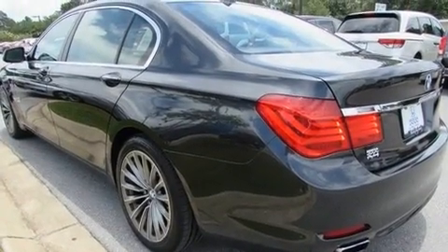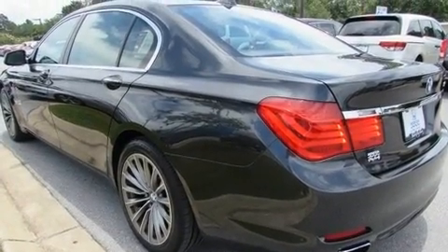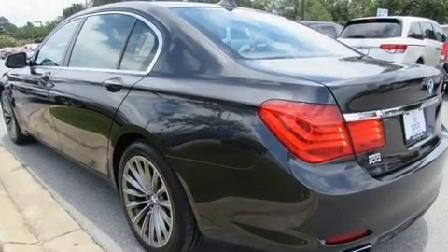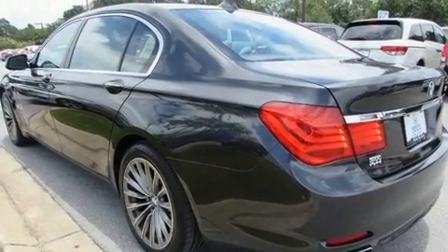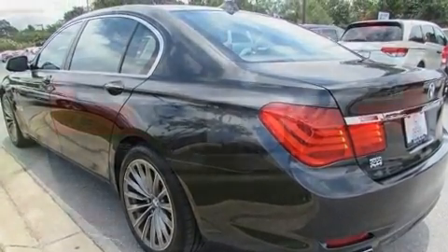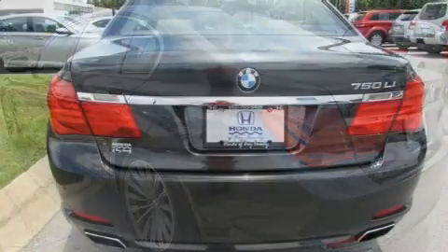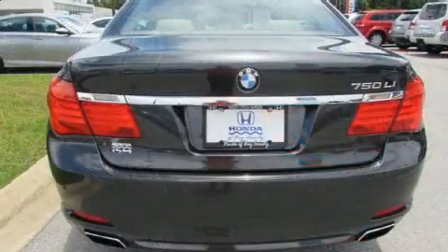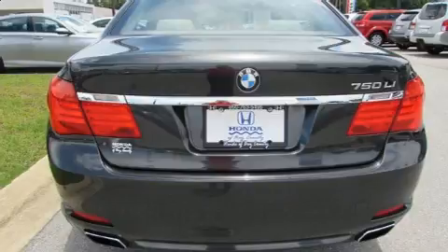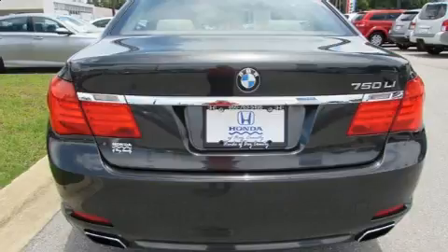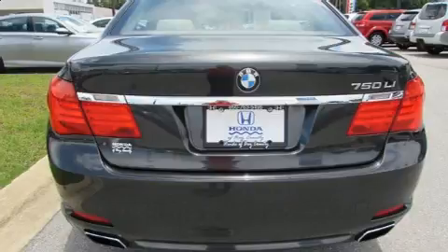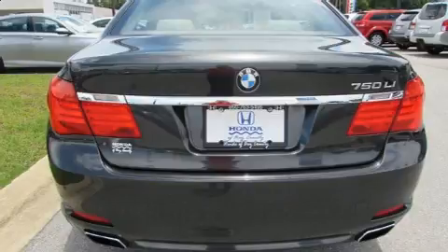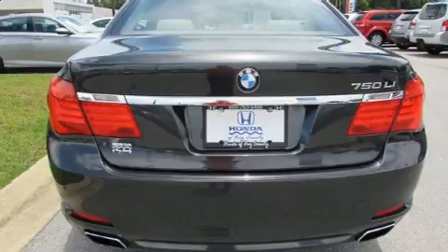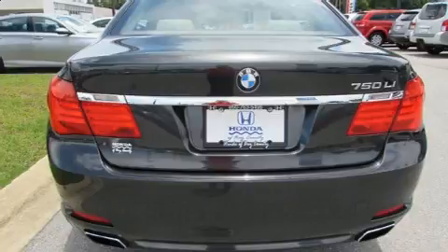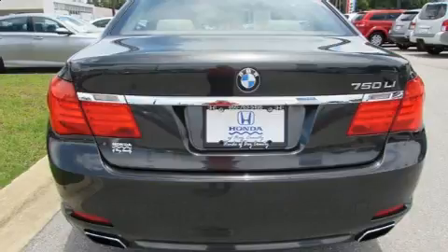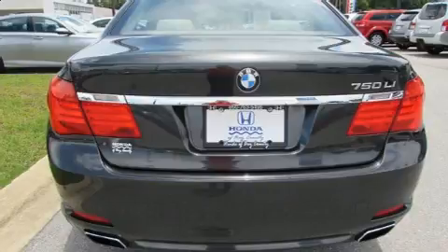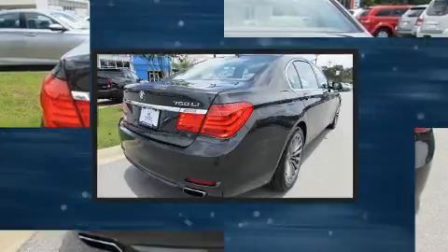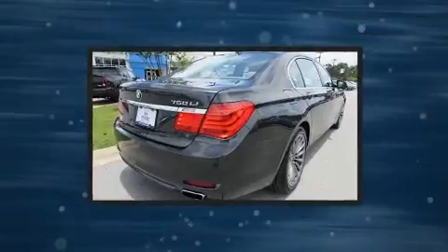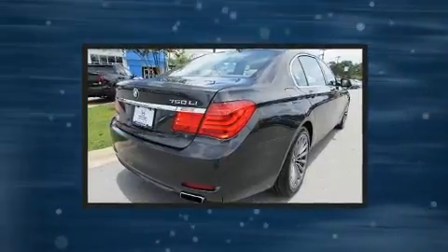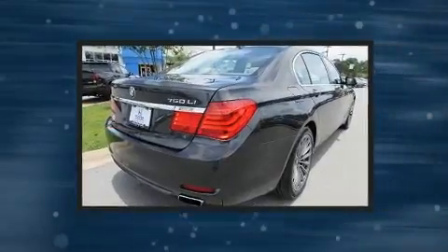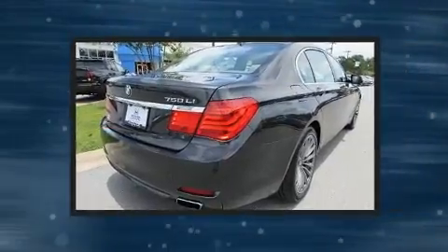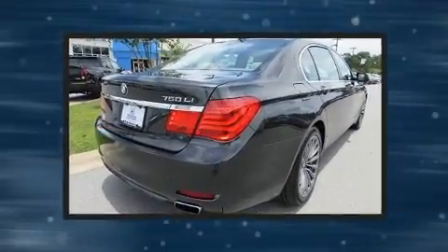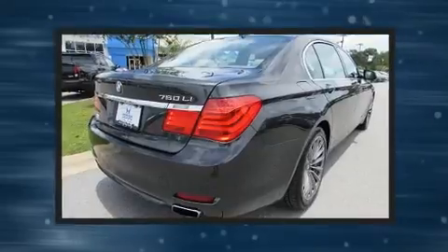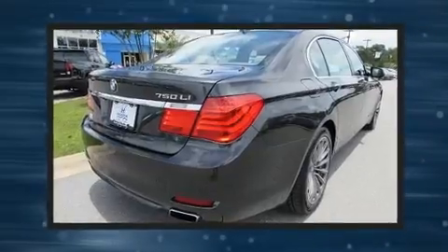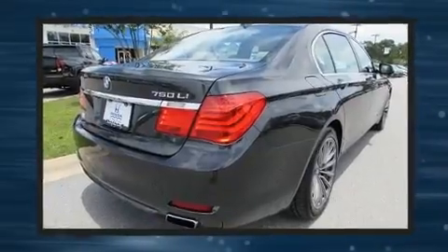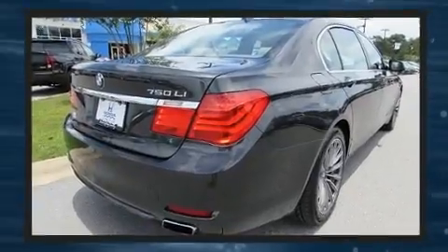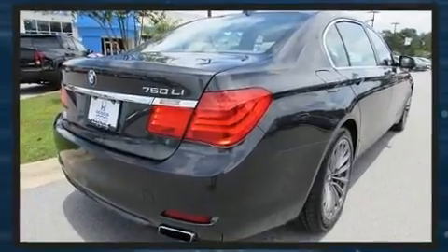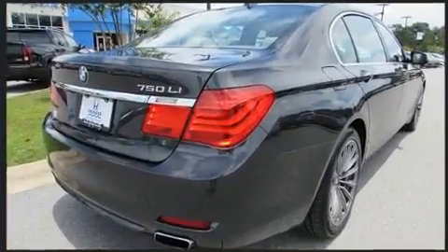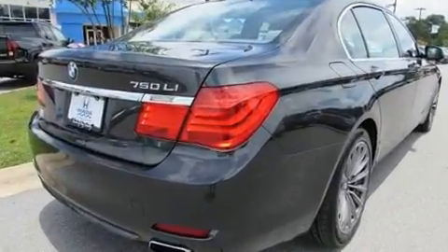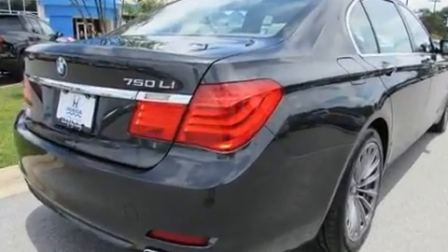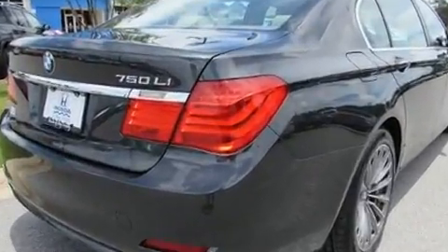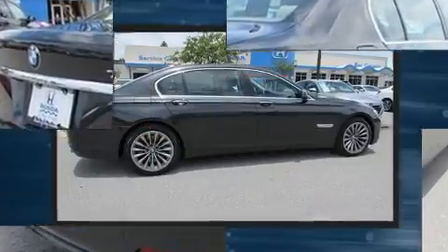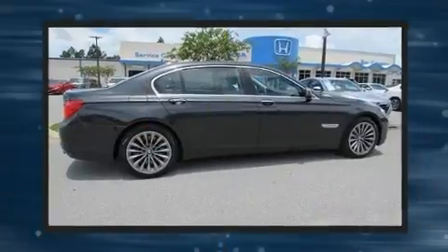BMW prioritized comfort and style by including power trunk closing assist, voice-activated navigation, front and rear air conditioning, power moonroof, and leather upholstery.